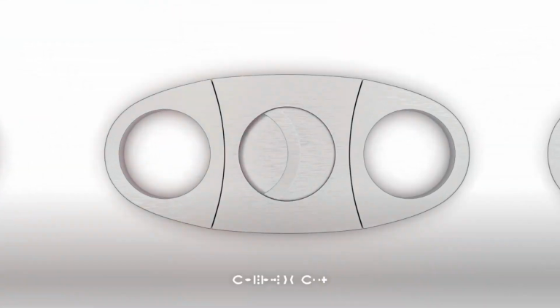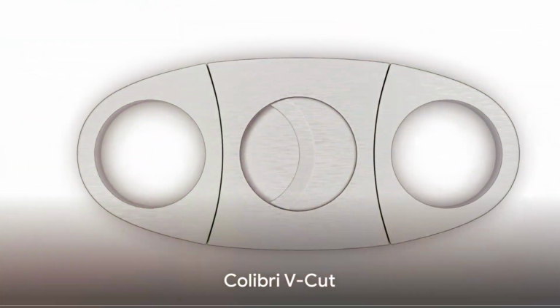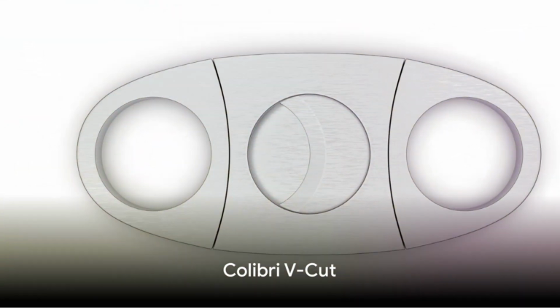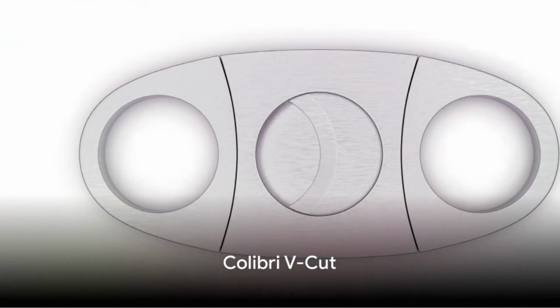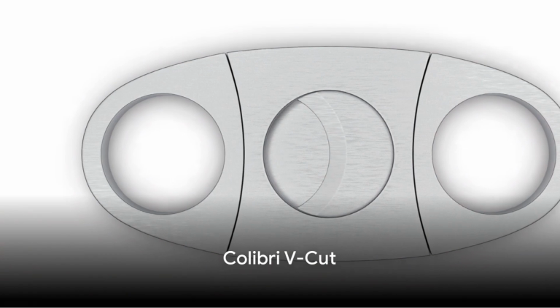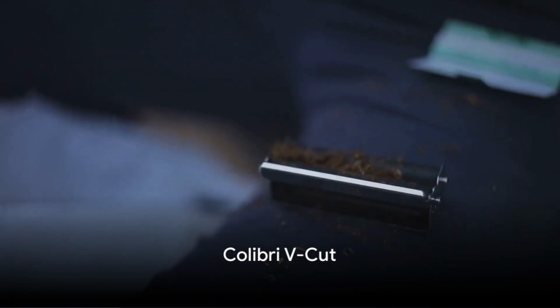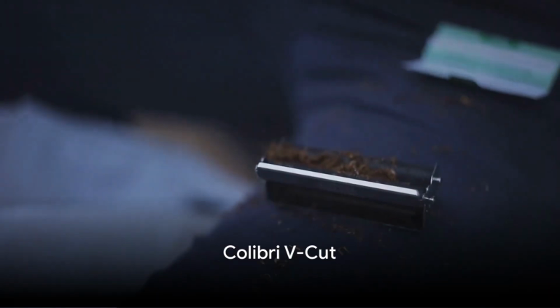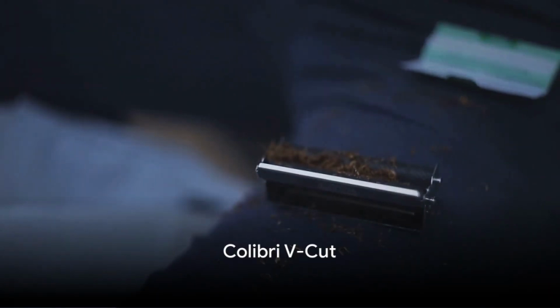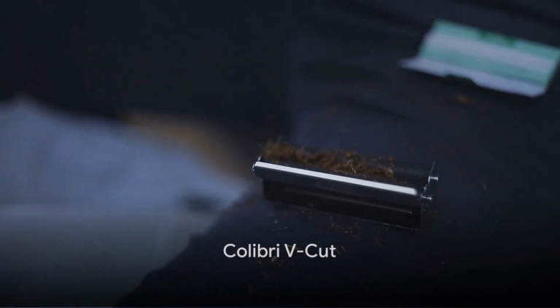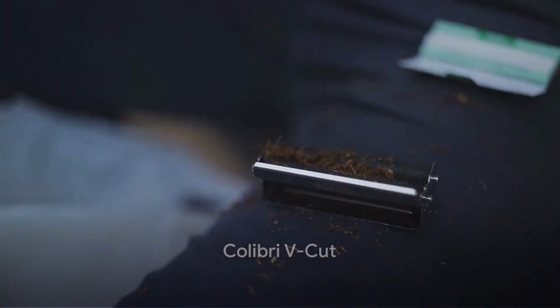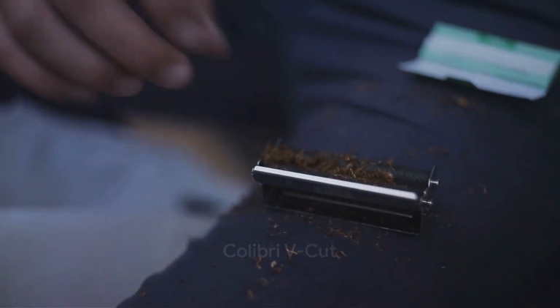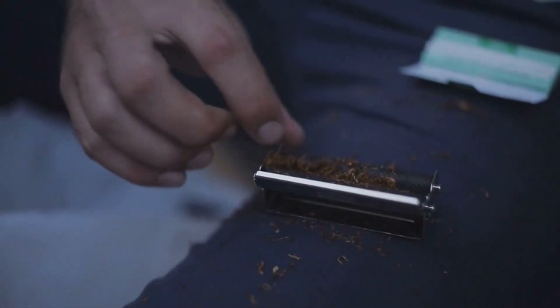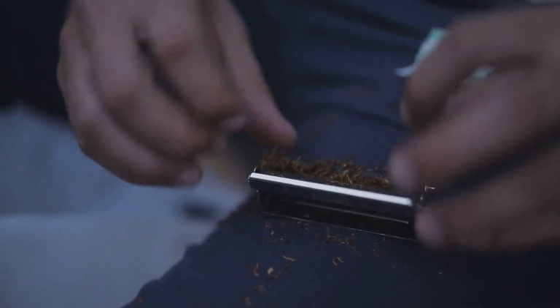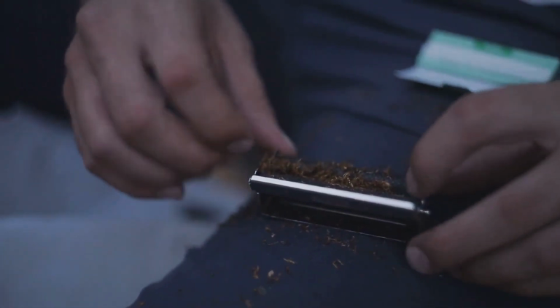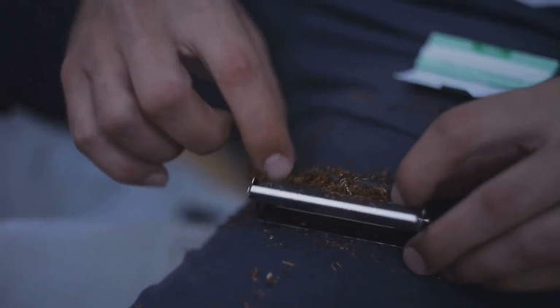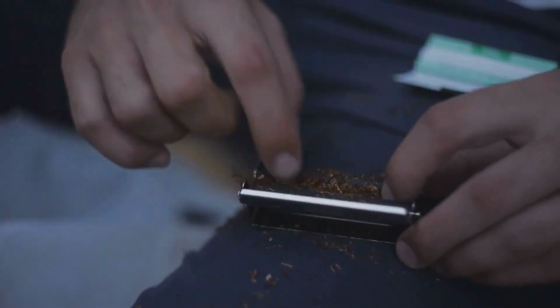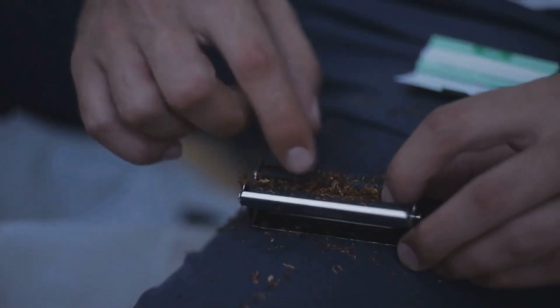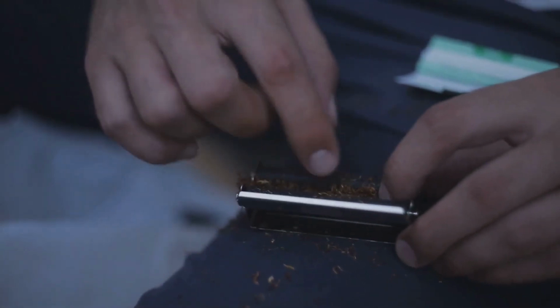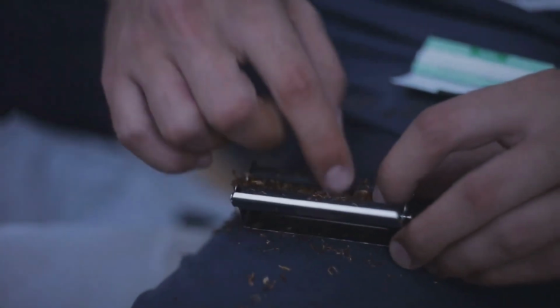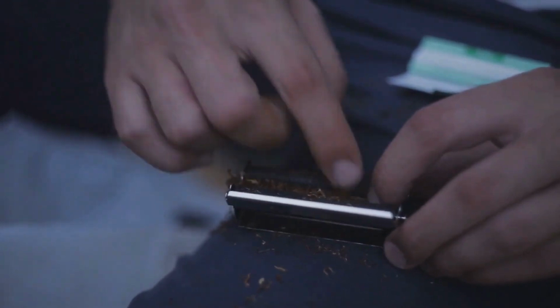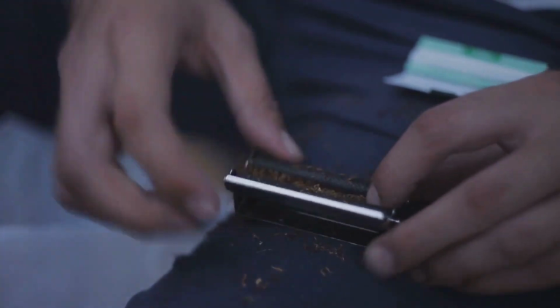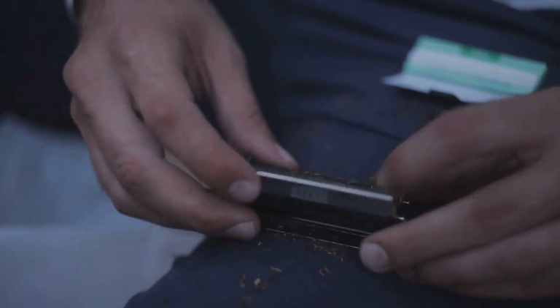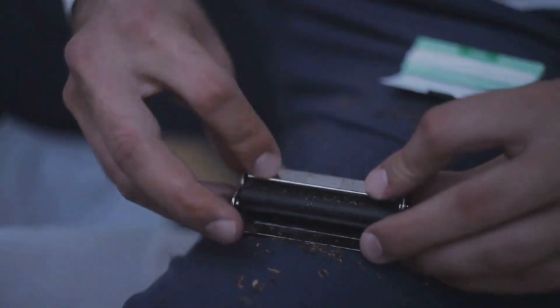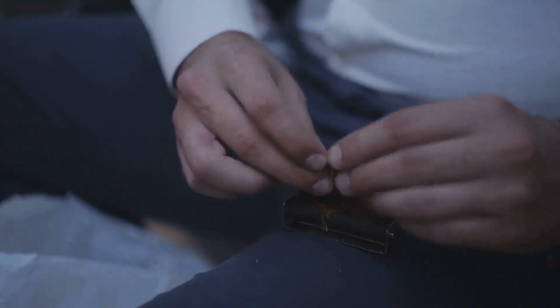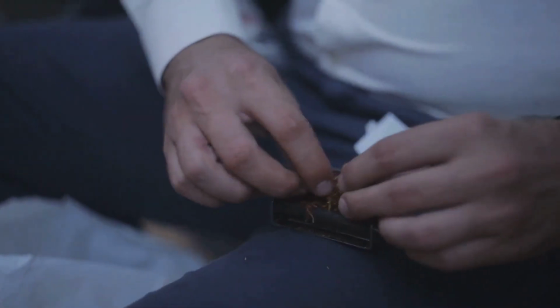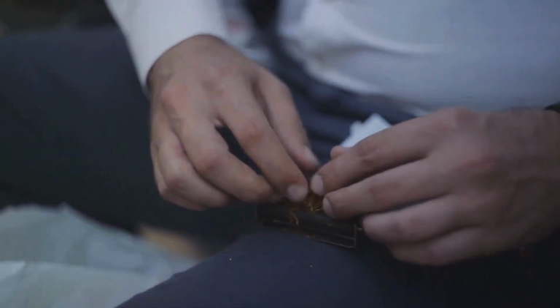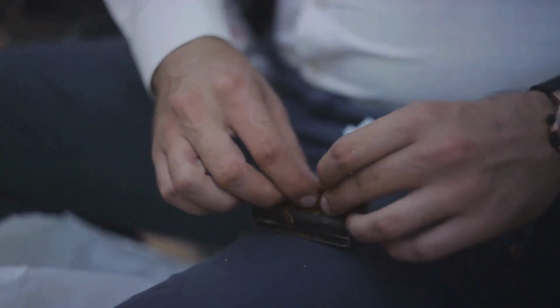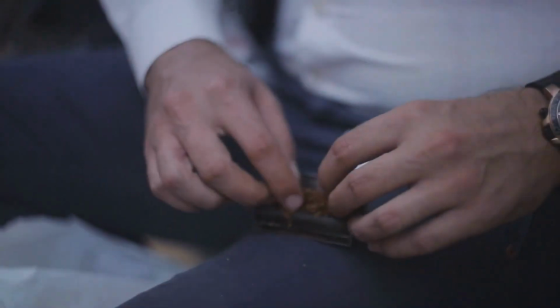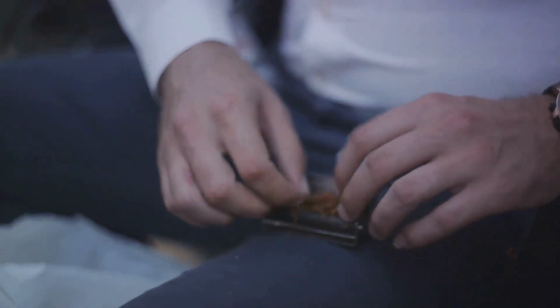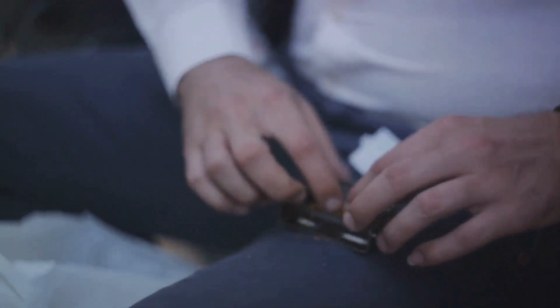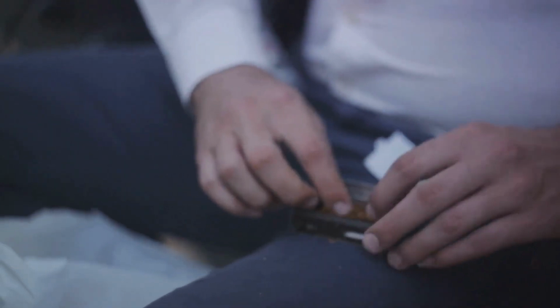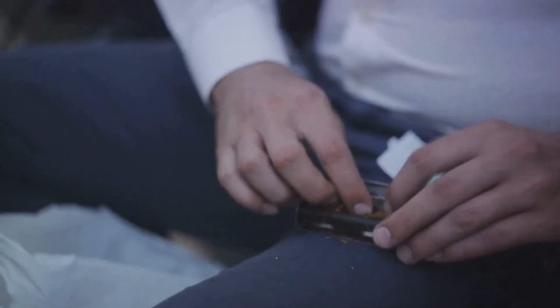Starting the countdown at number five, we have the Calibri V-Cut. A favorite among enthusiasts, the Calibri V-Cut strikes a balance between form and function. Its deep V-shaped cut allows for a perfect draw every time.